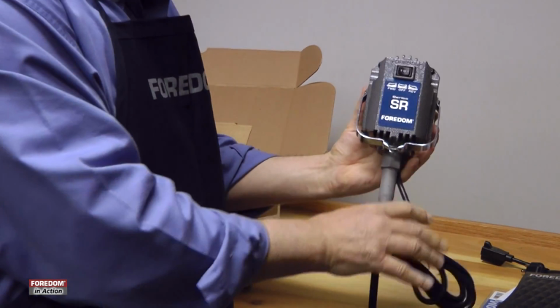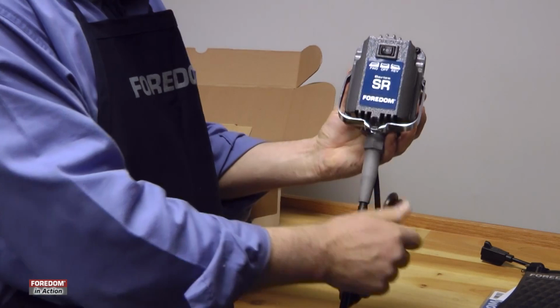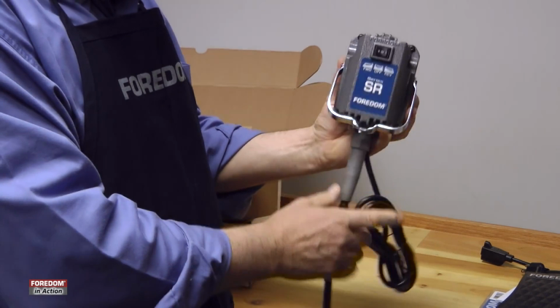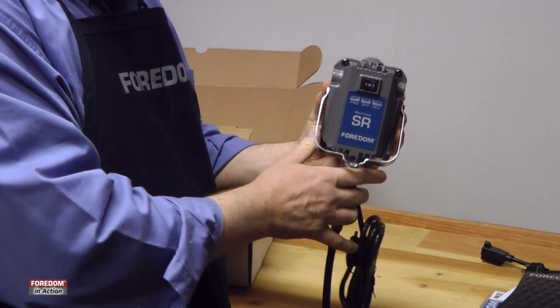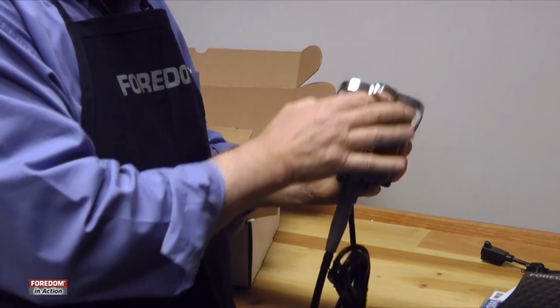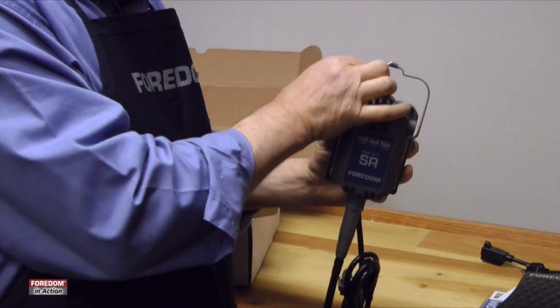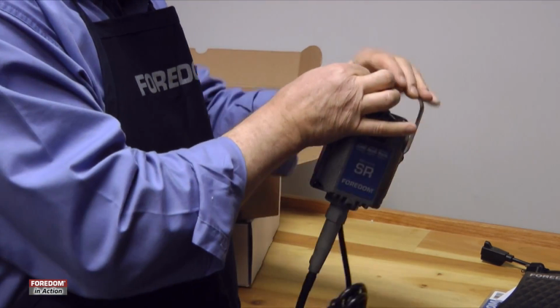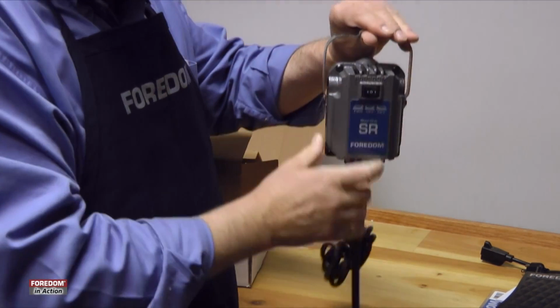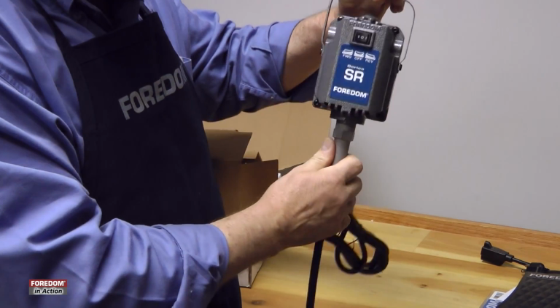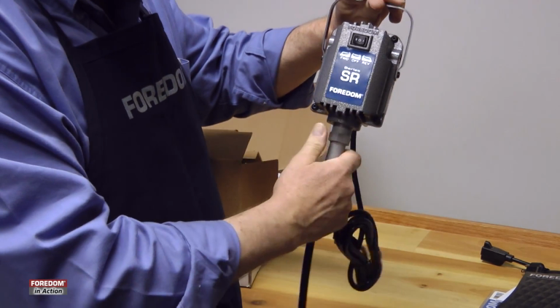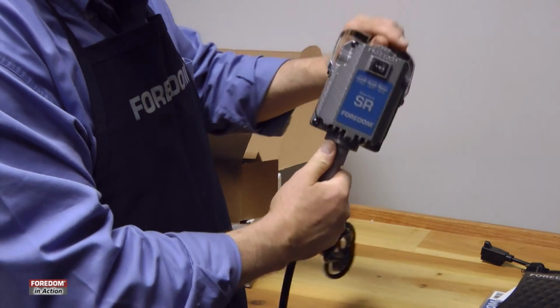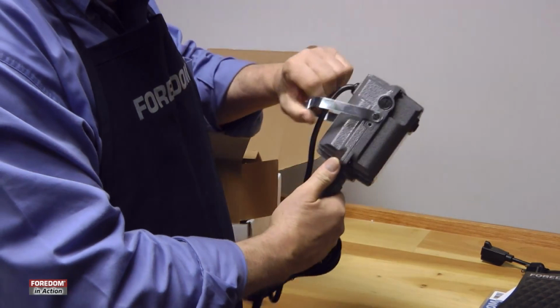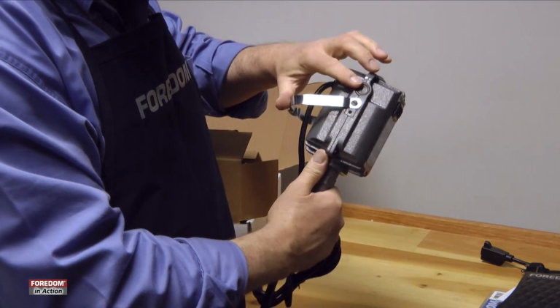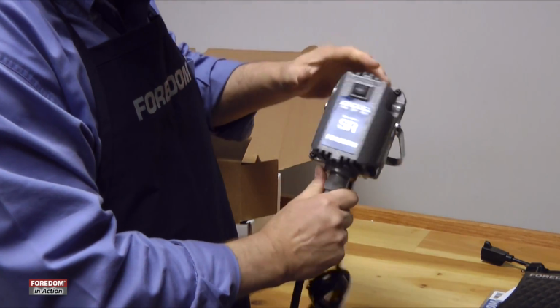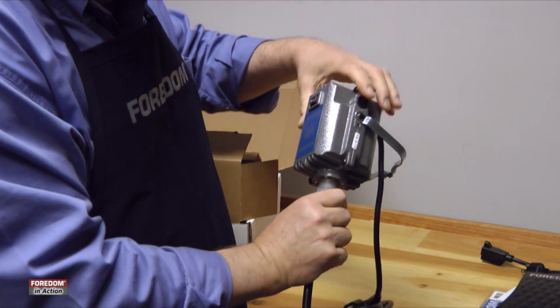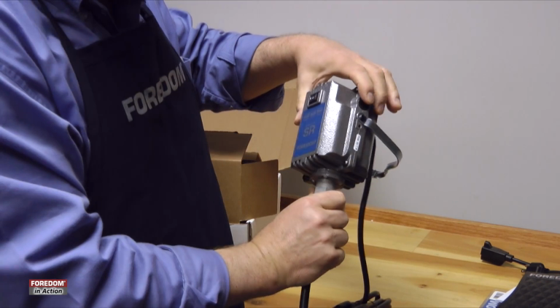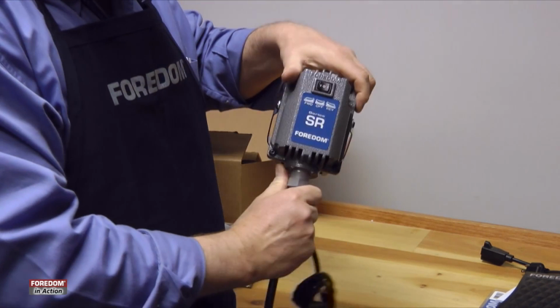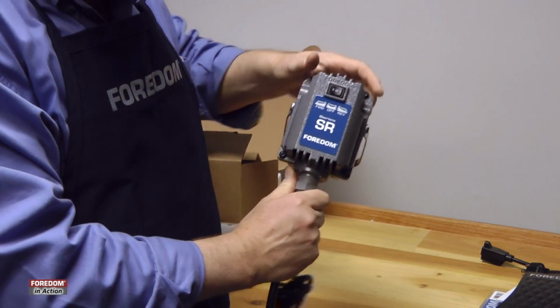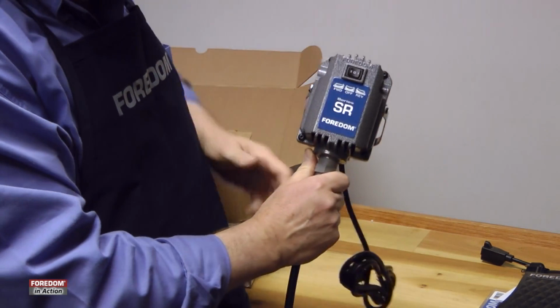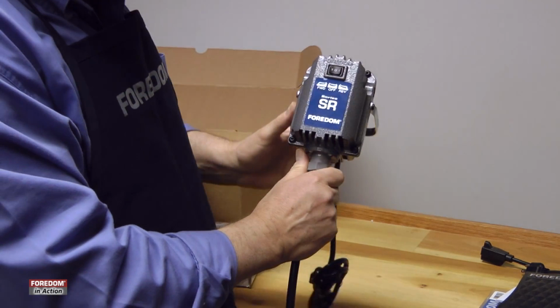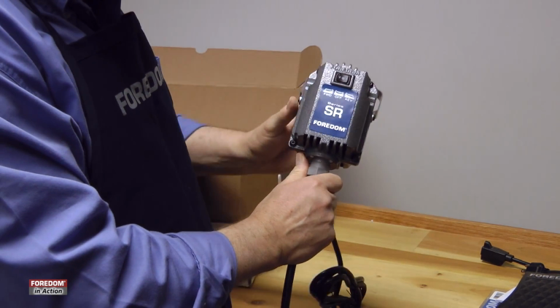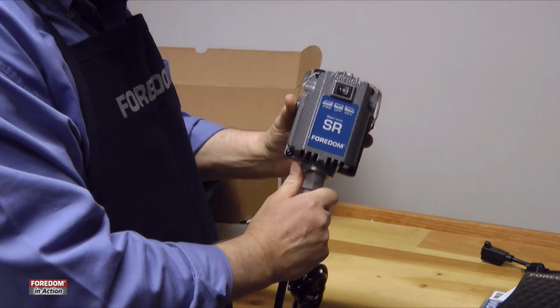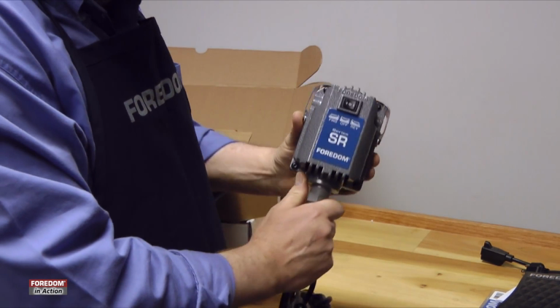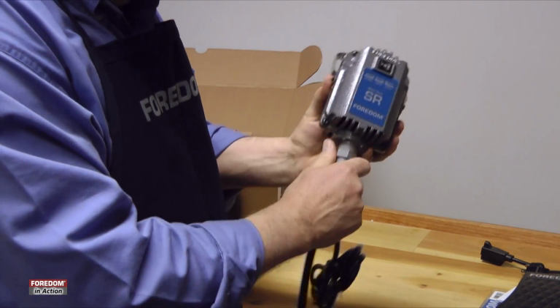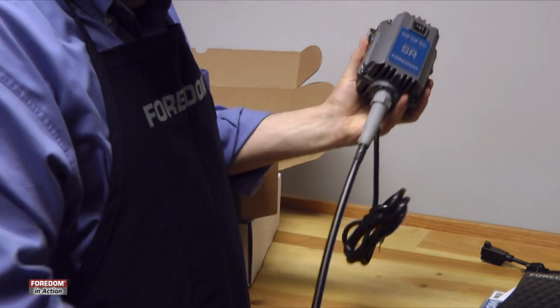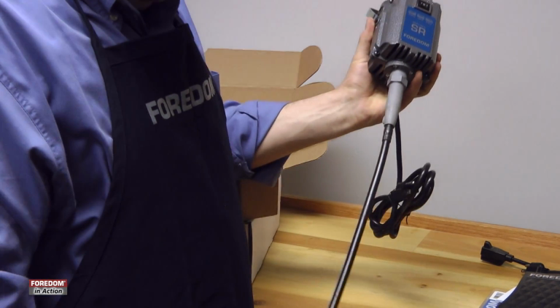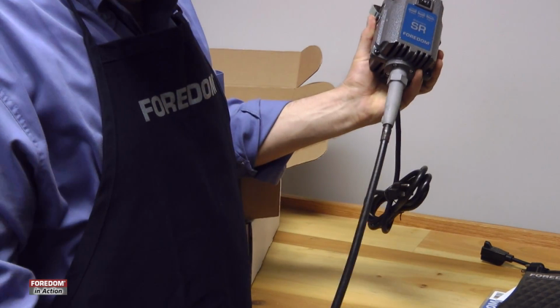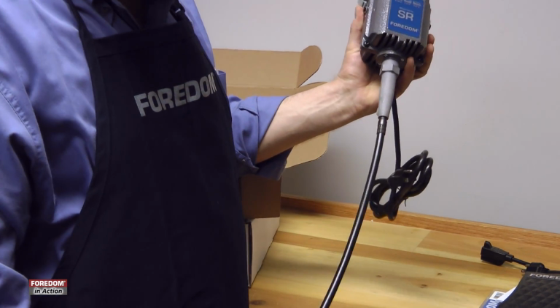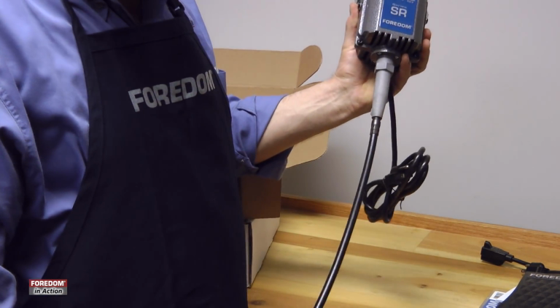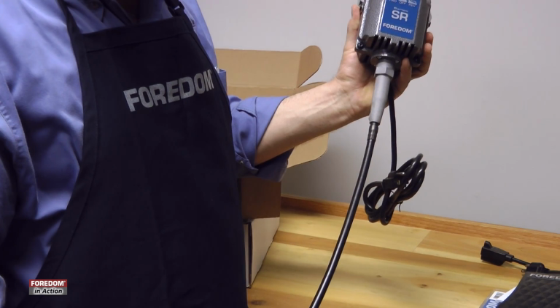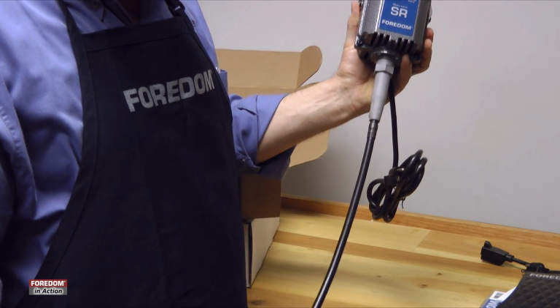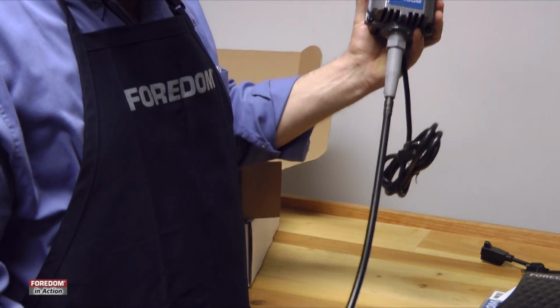And this is our motor. You get a hanger bail and motor brushes on either side — you're going to want to check those eventually. And this is the shaft and sheath. I'll show you how to set it up.